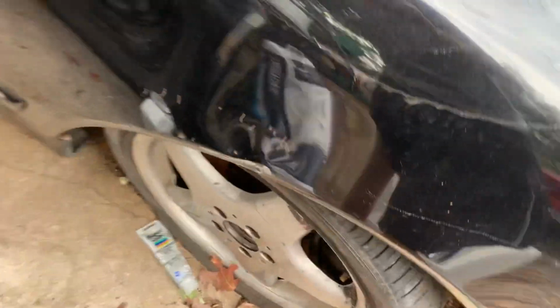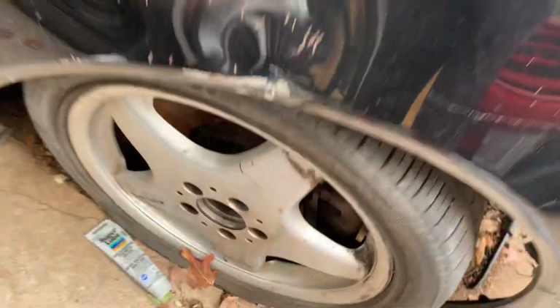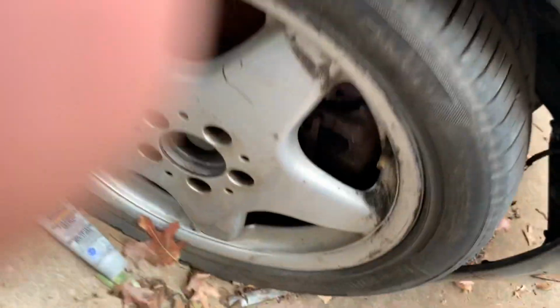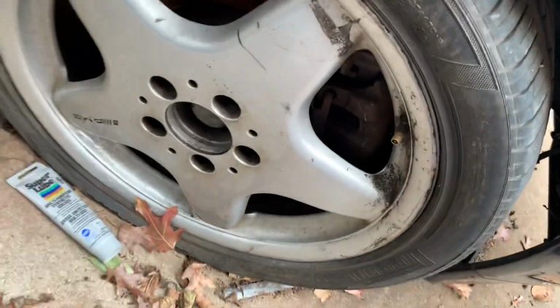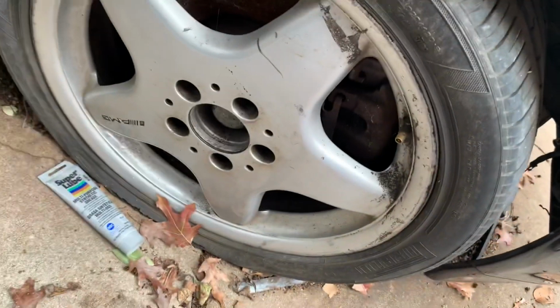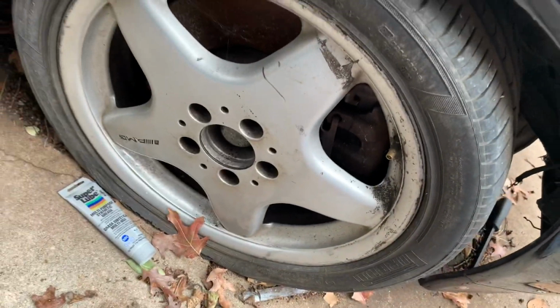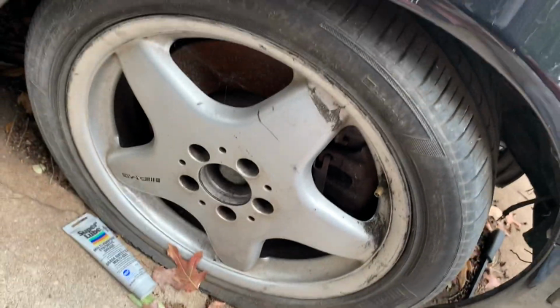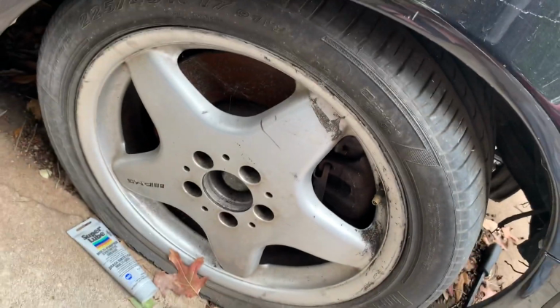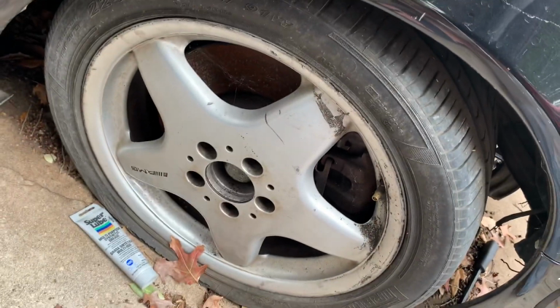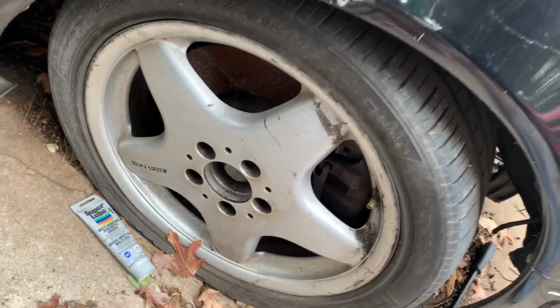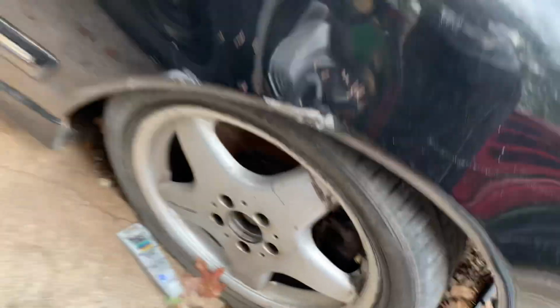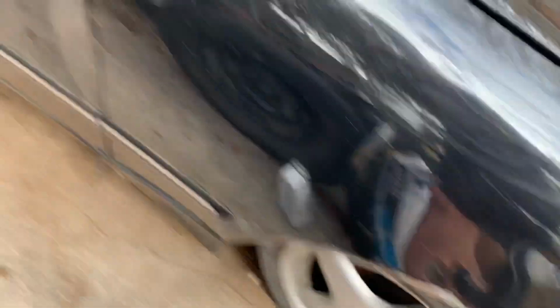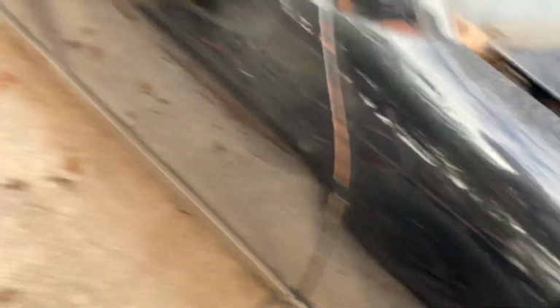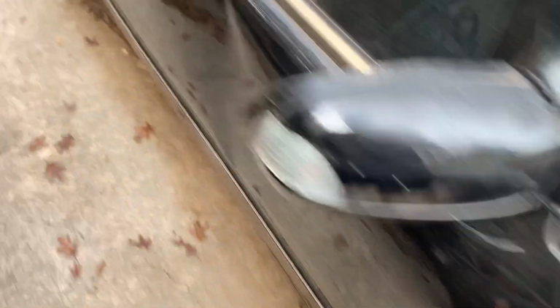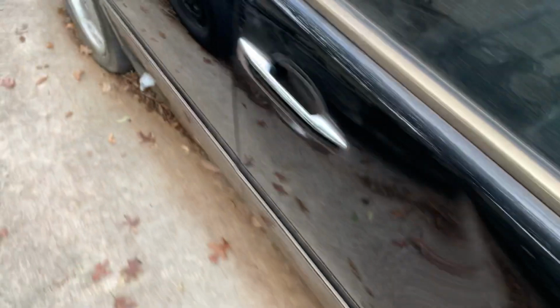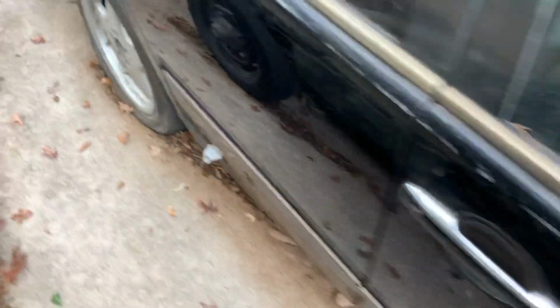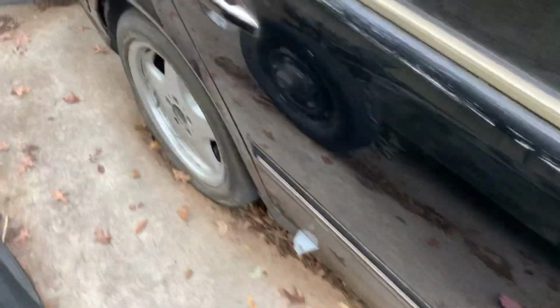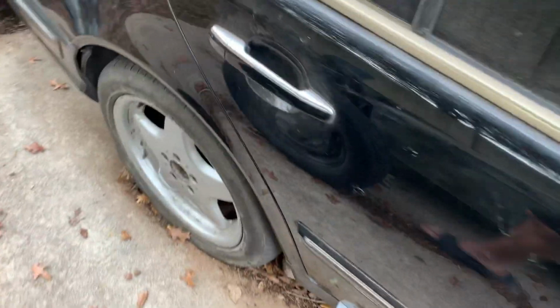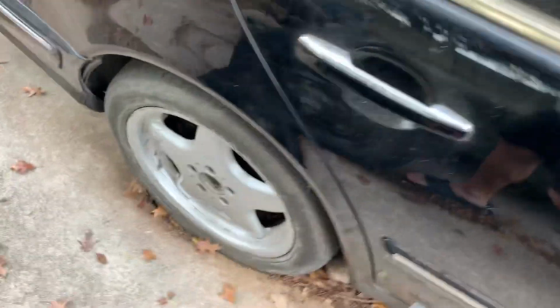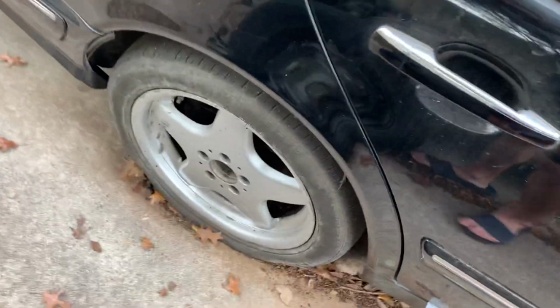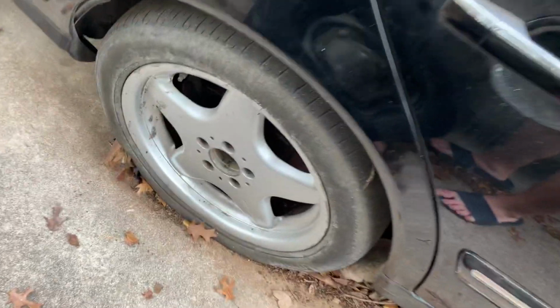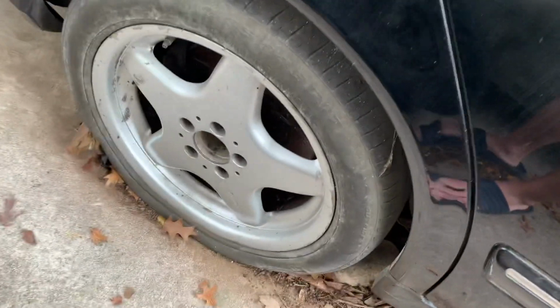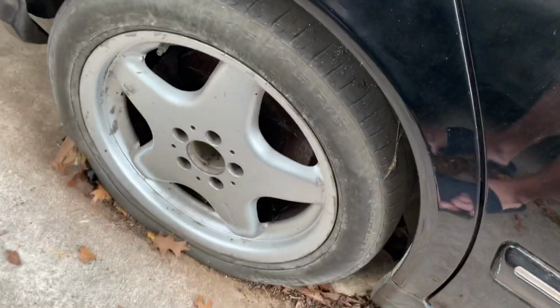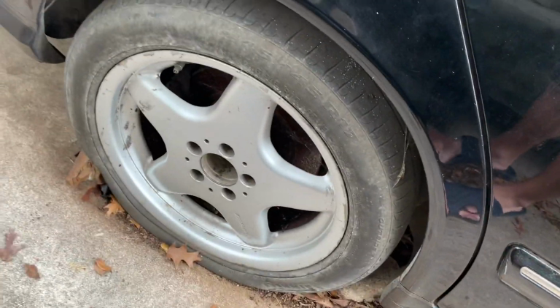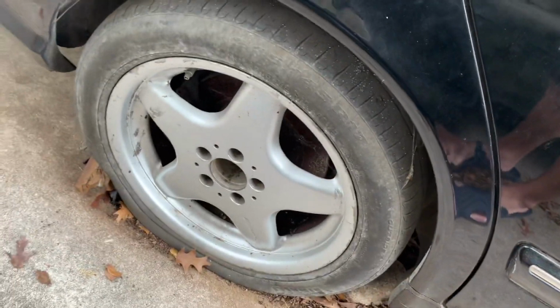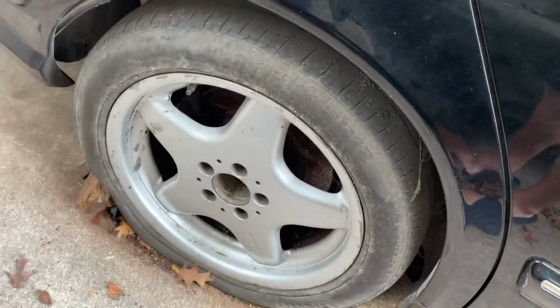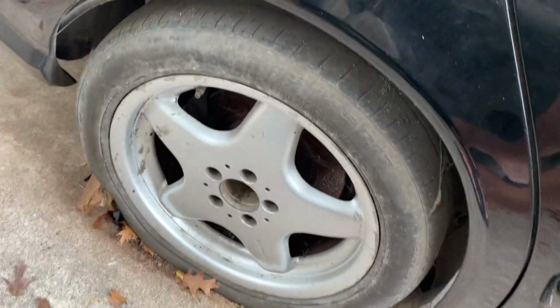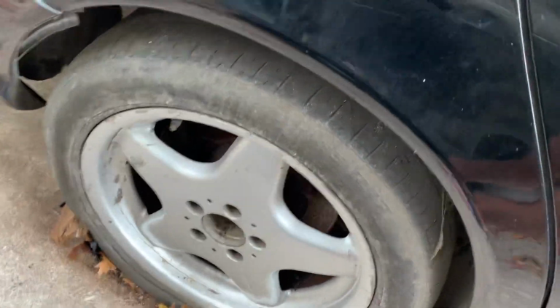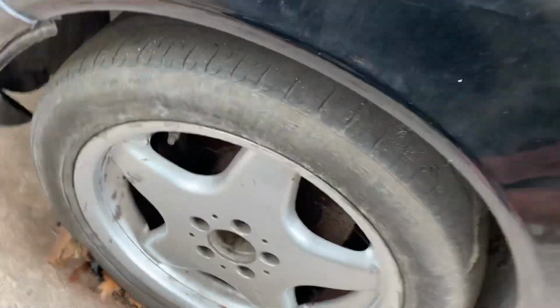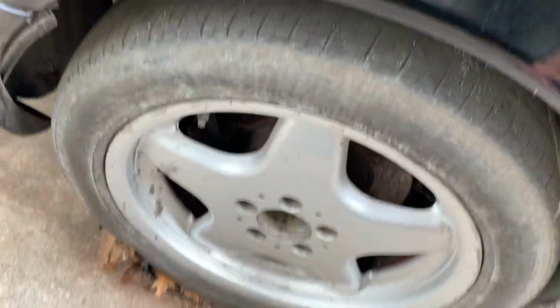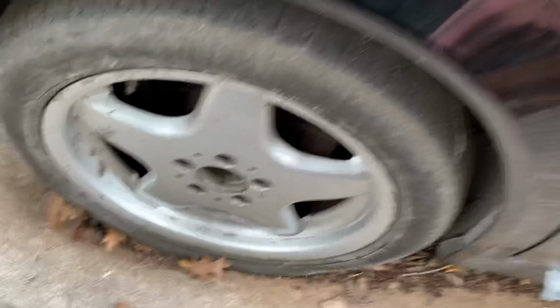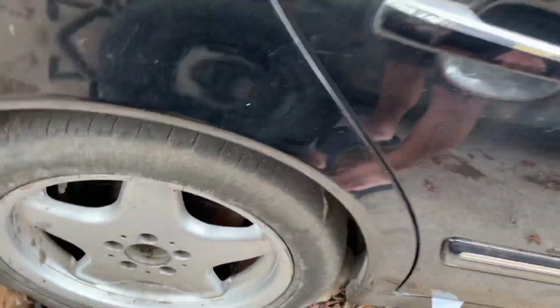This one wheel does not hold air. The others should hold air, although they've gone flat from sitting a while.